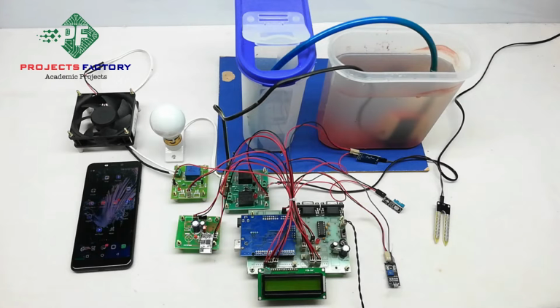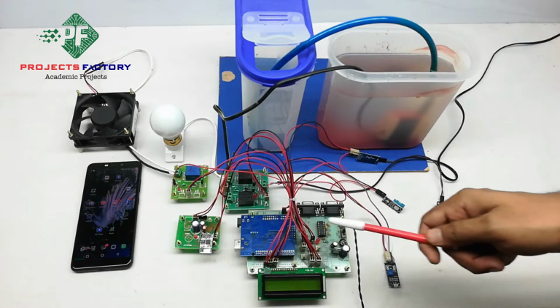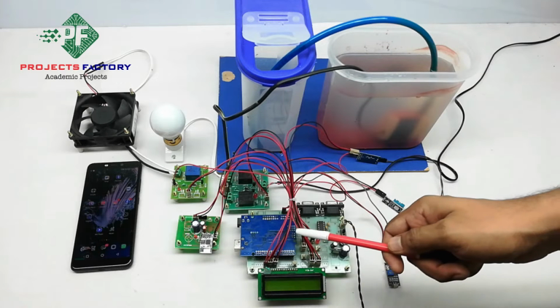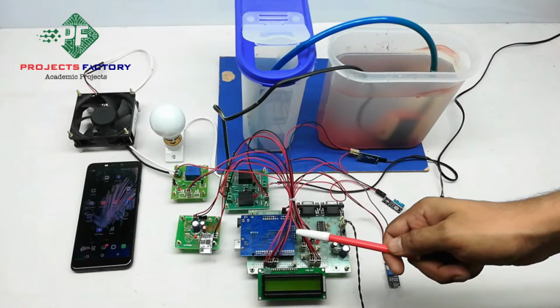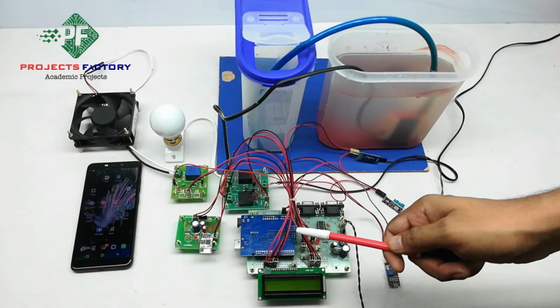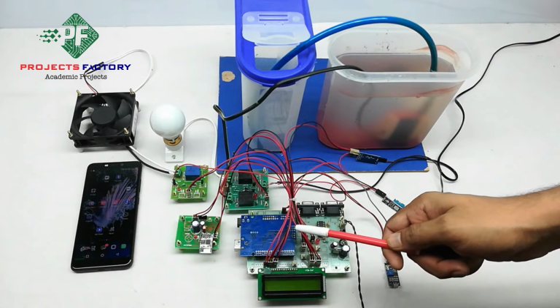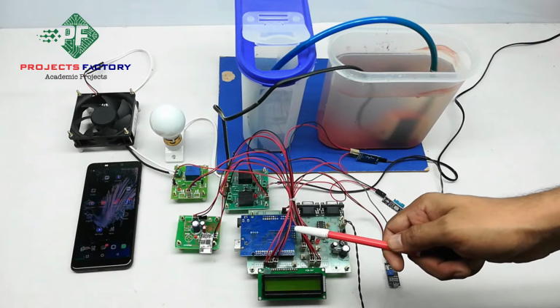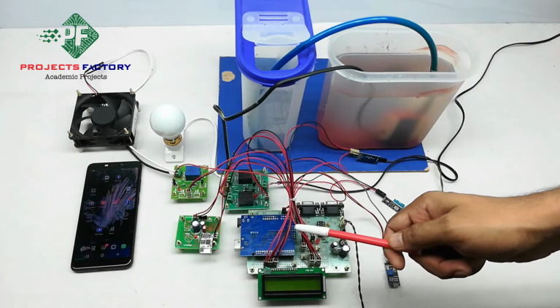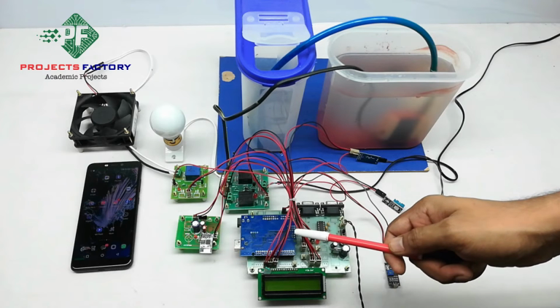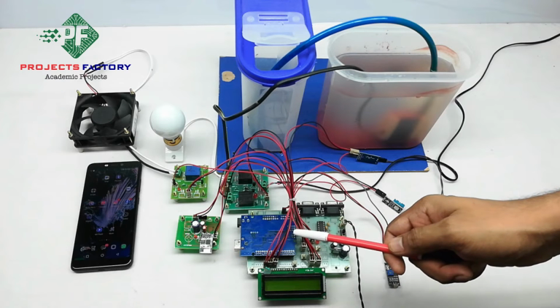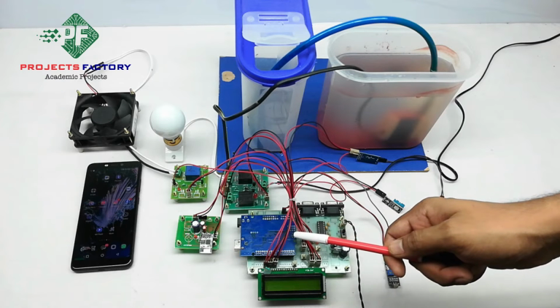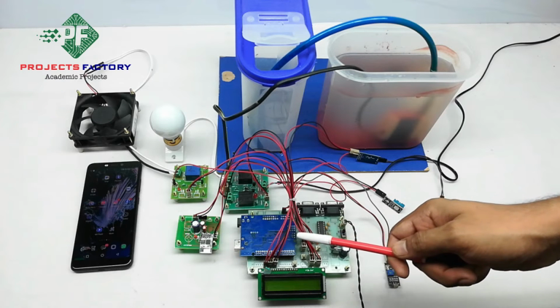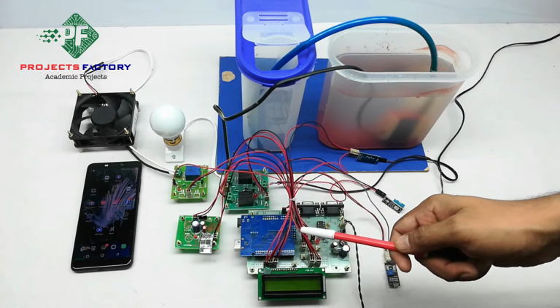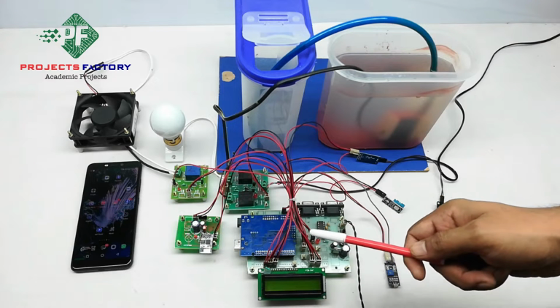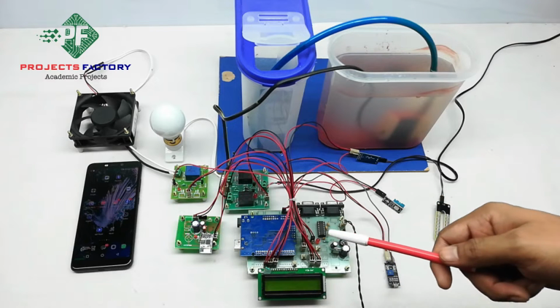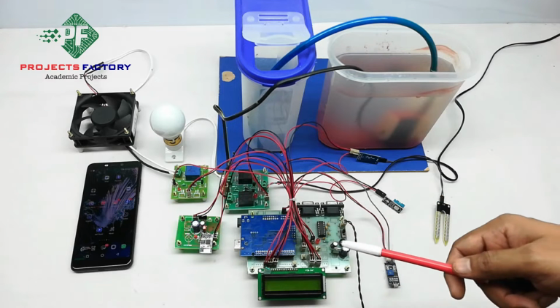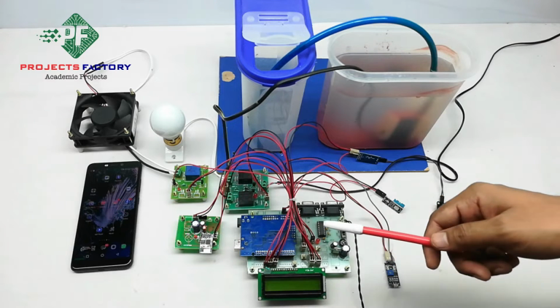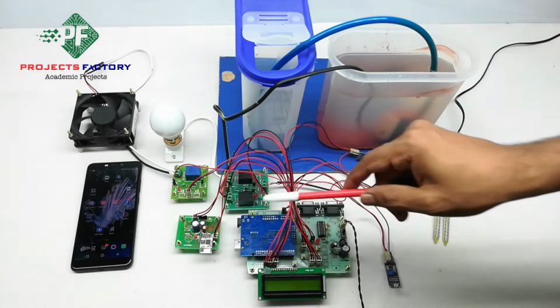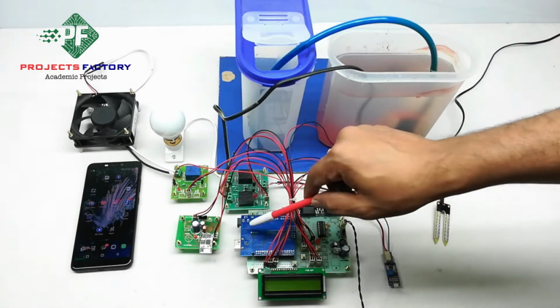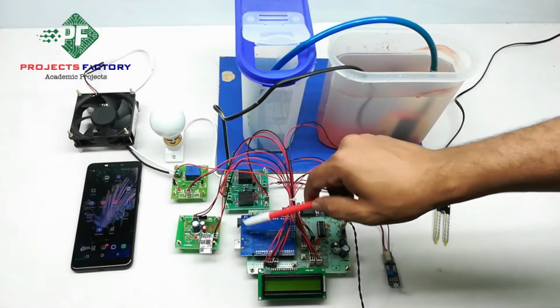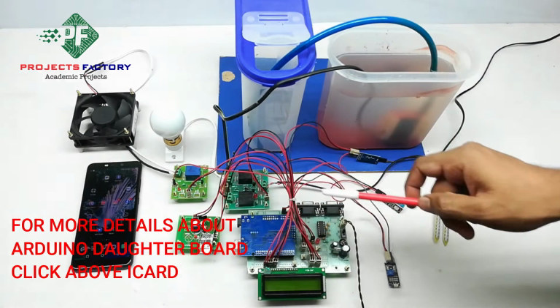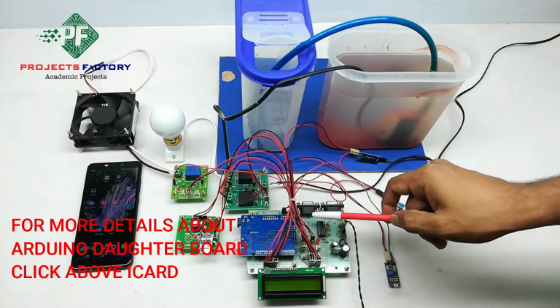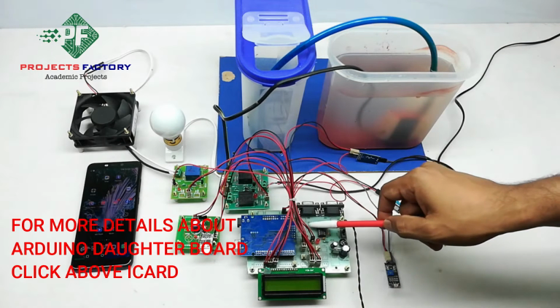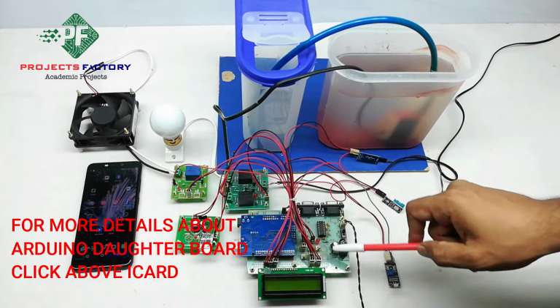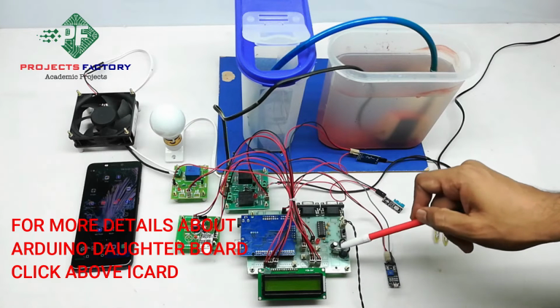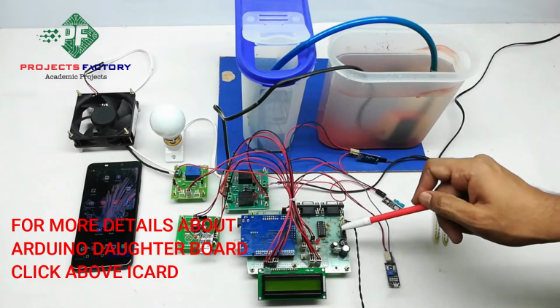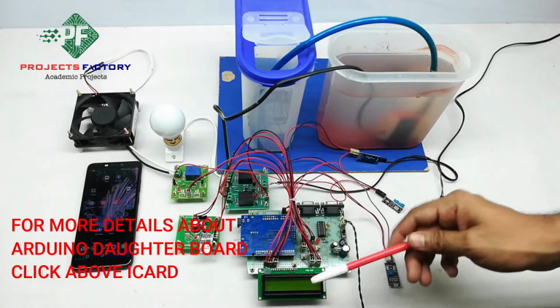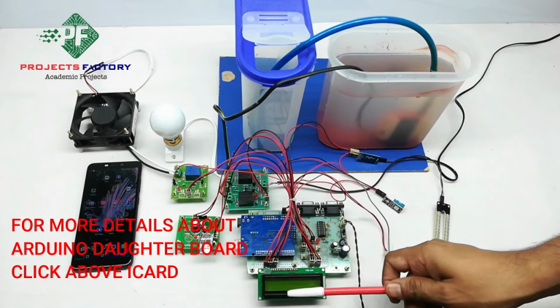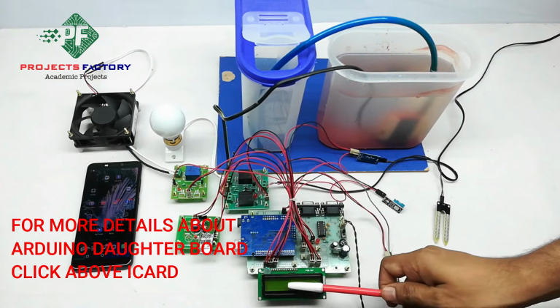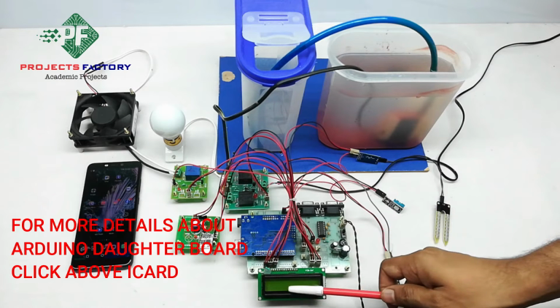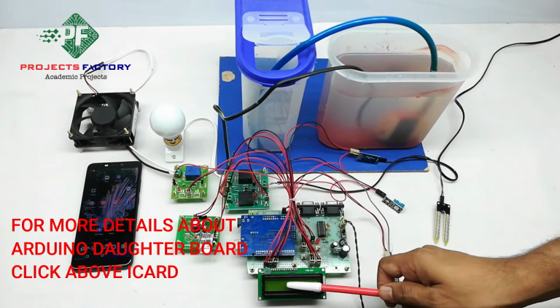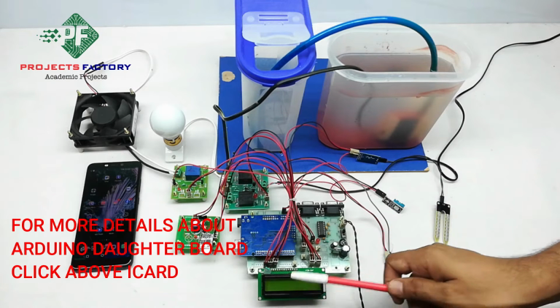This project is an IoT-based greenhouse monitoring and control system. For the hardware connection, sensors, Arduino and its data board are aligned with the power supply. The system is powered by a 12V supply and includes an LCD display.